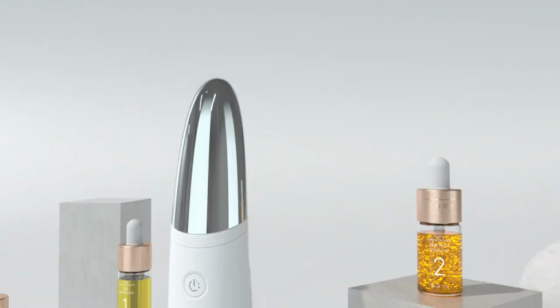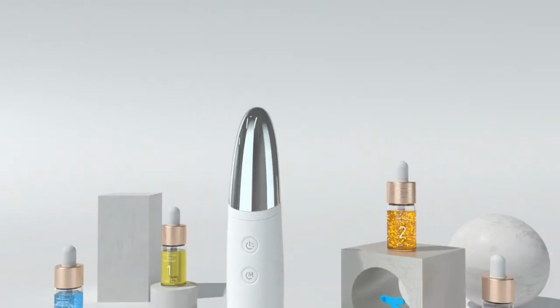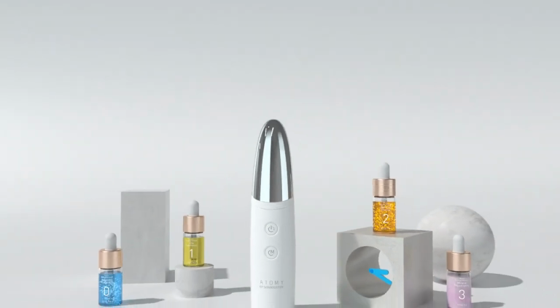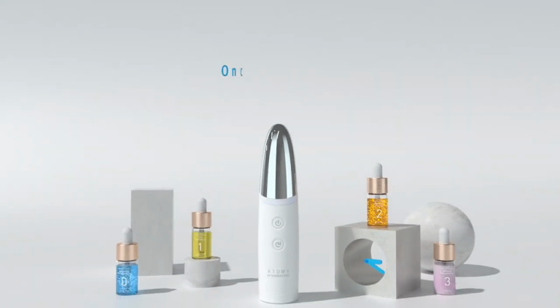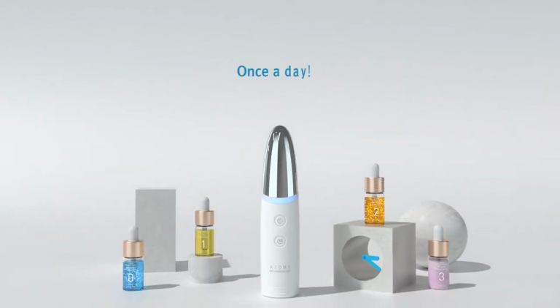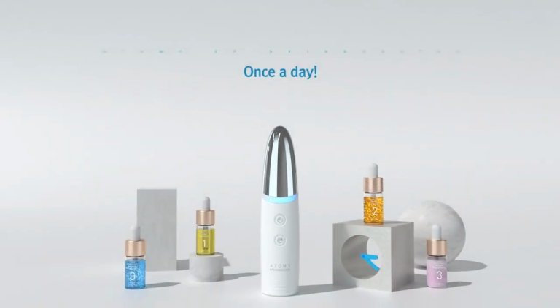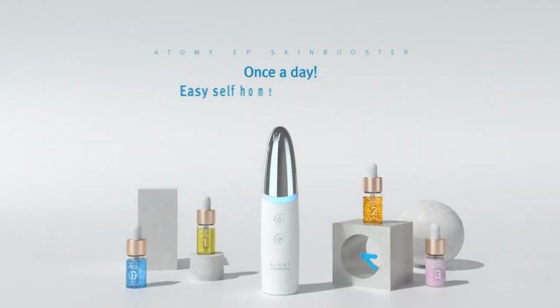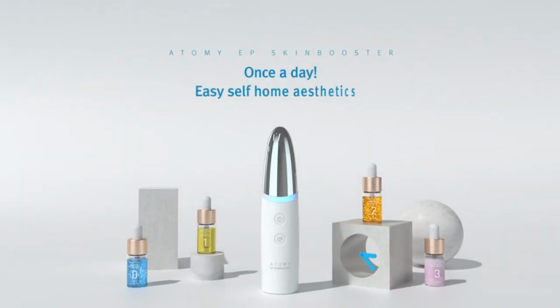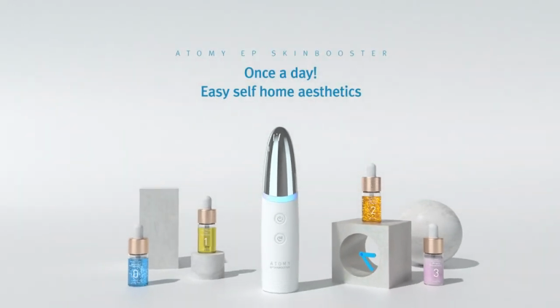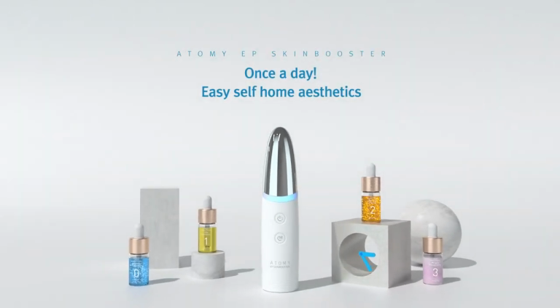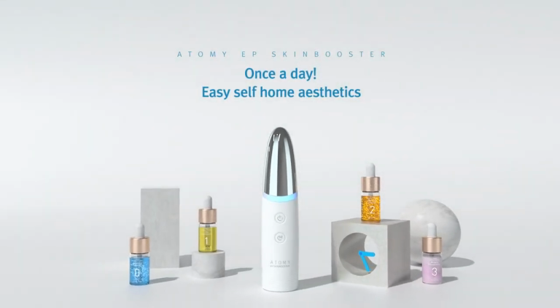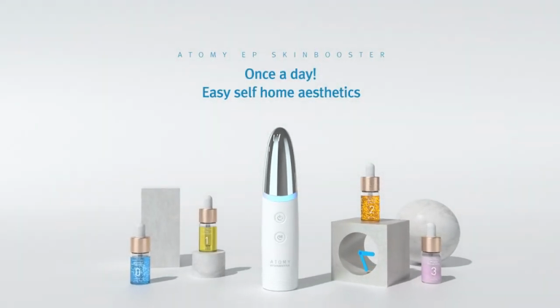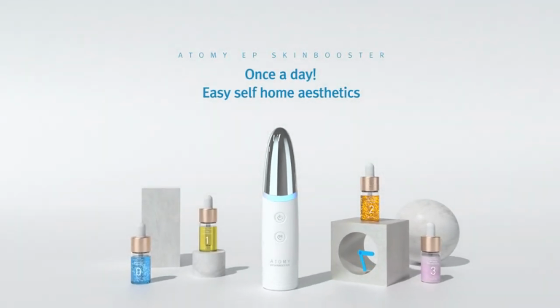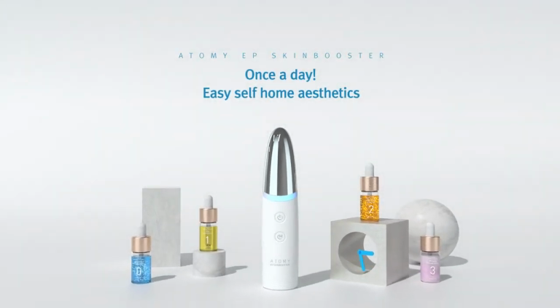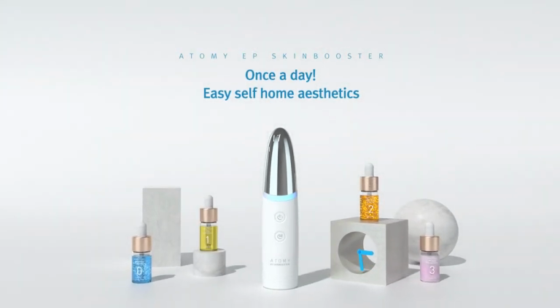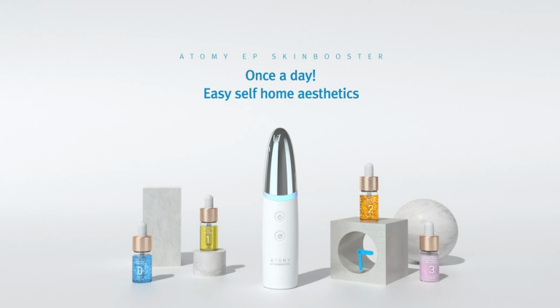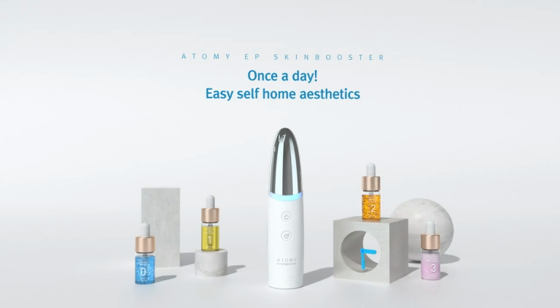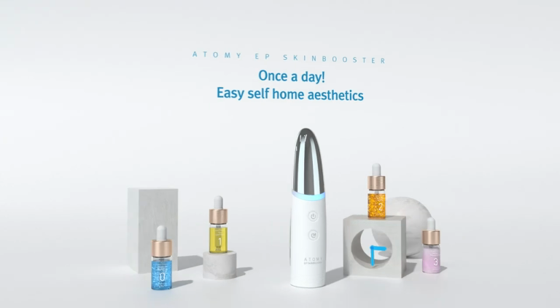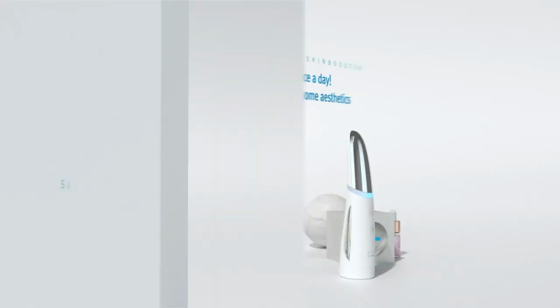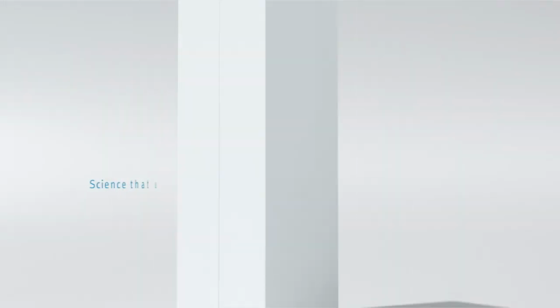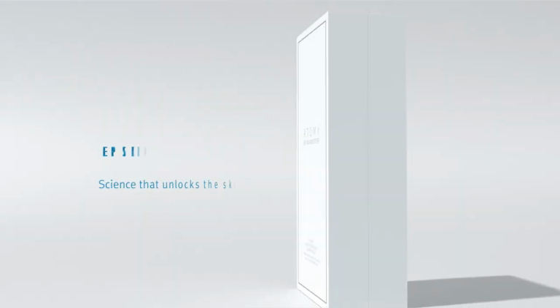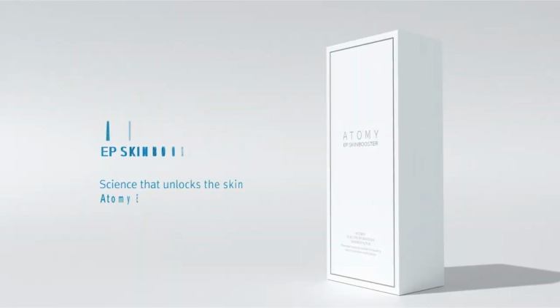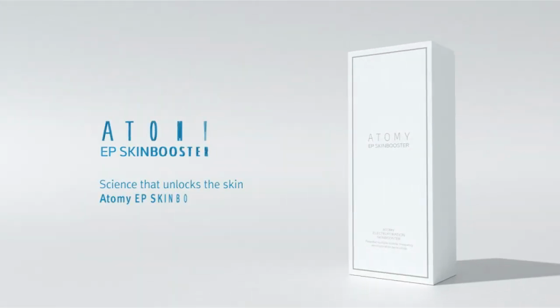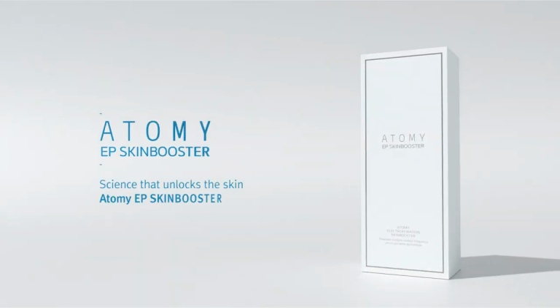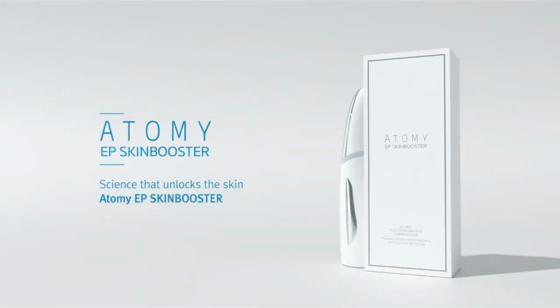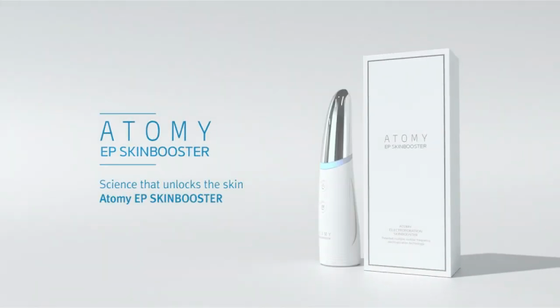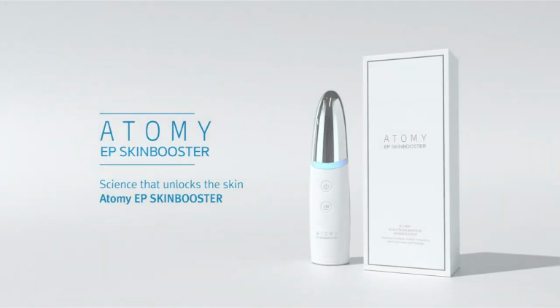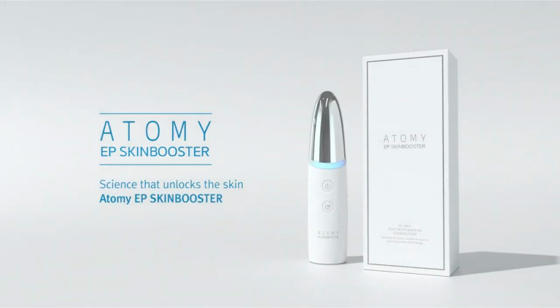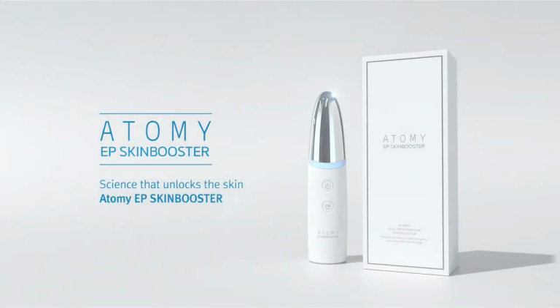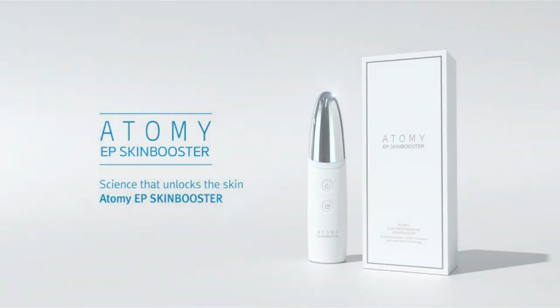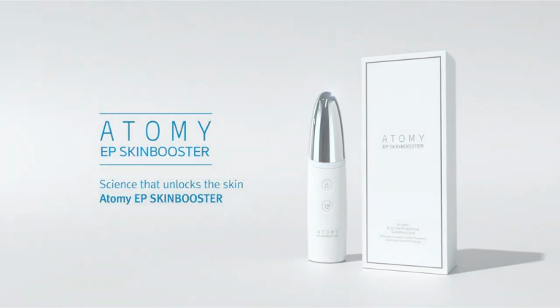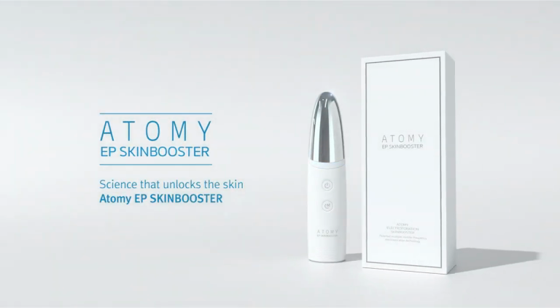Once a day, daily — experience the truly easy at-home aesthetics care. Science that unlocks the skin. Atomy EP Skin Booster.